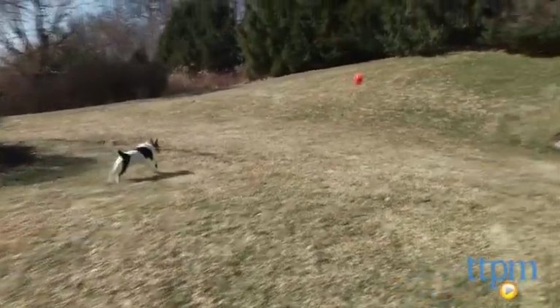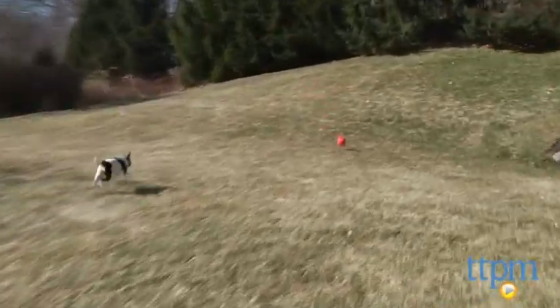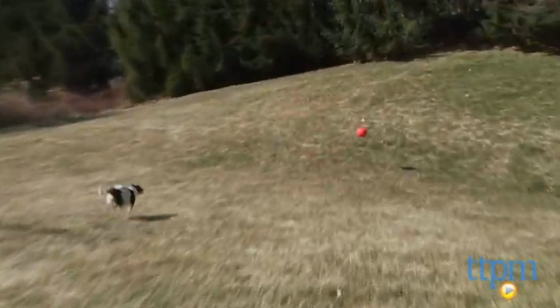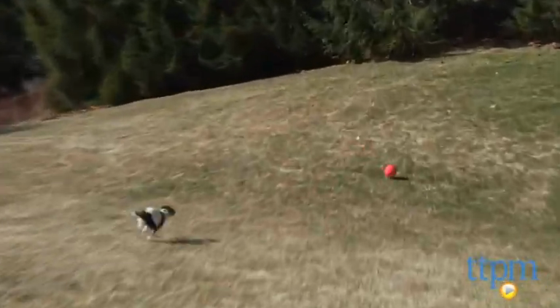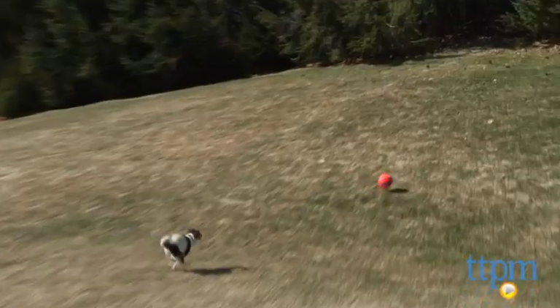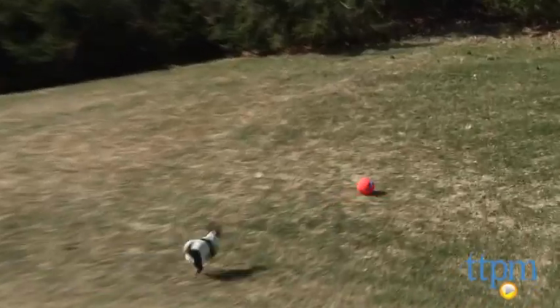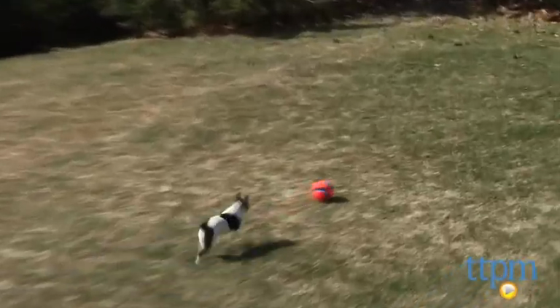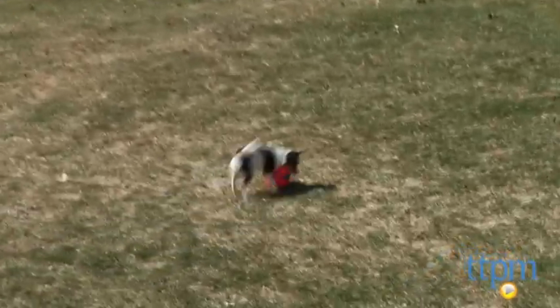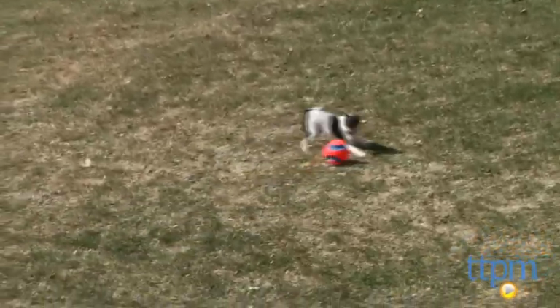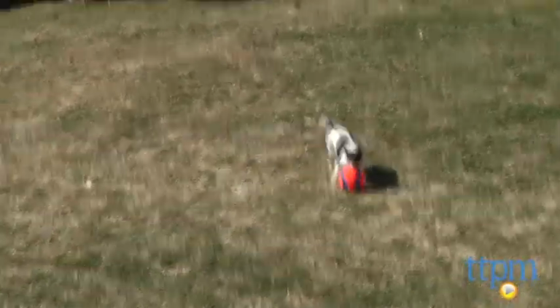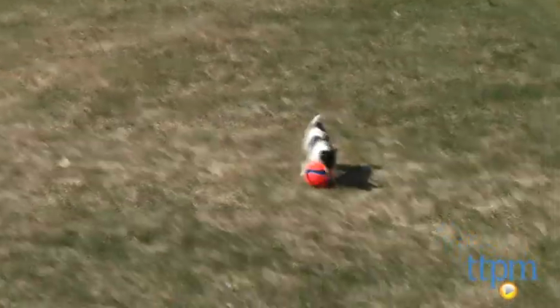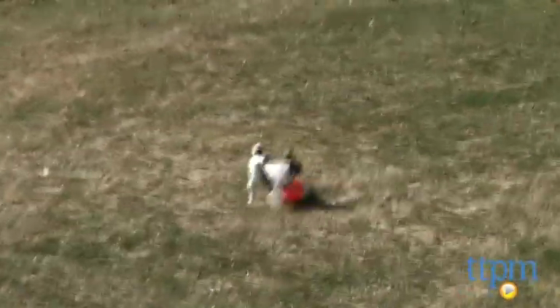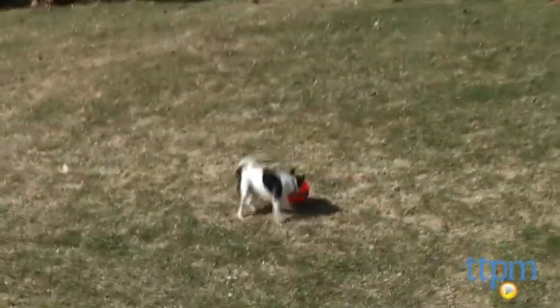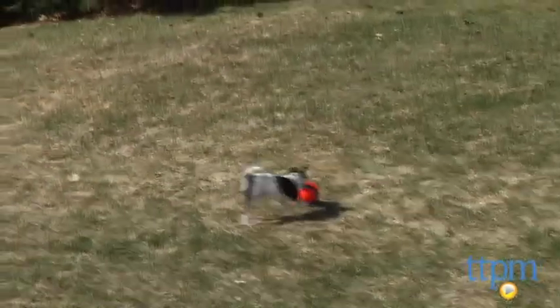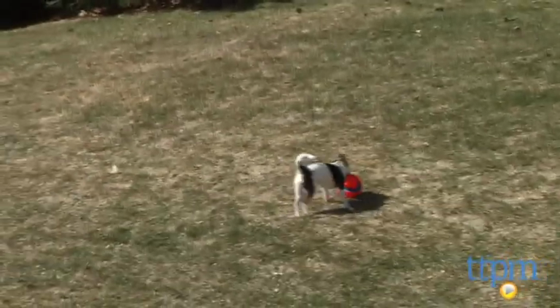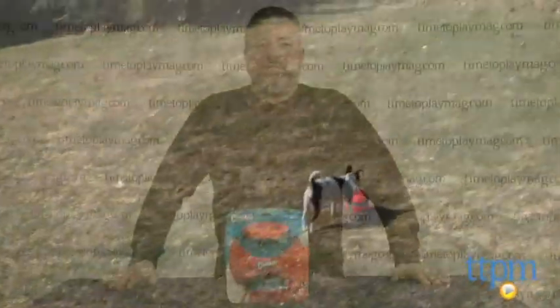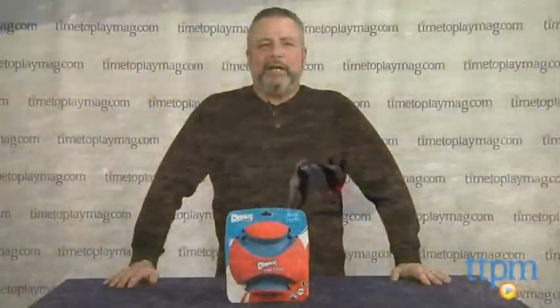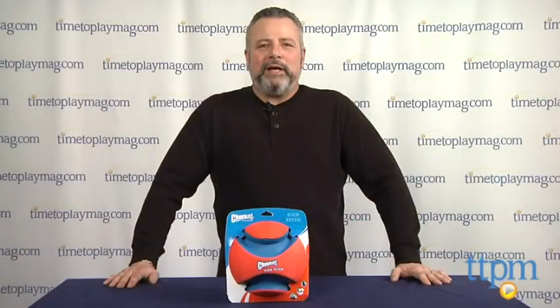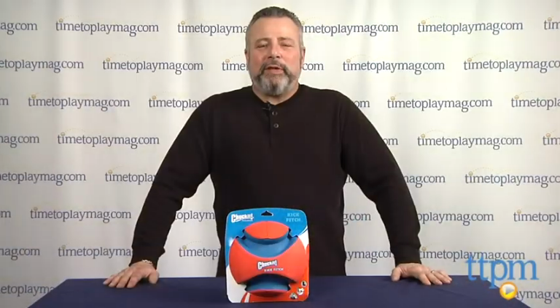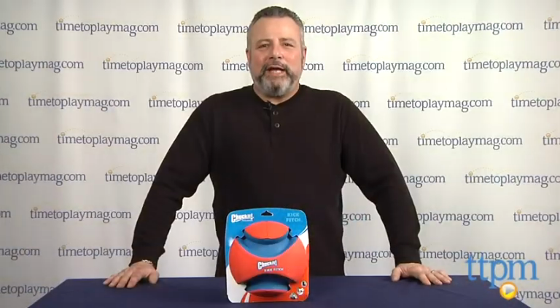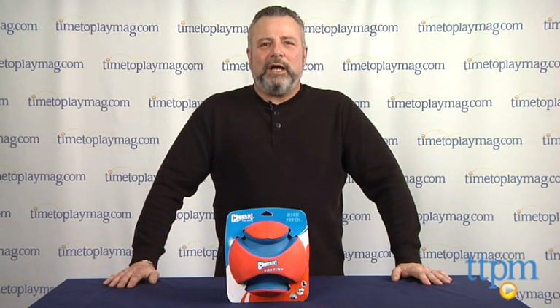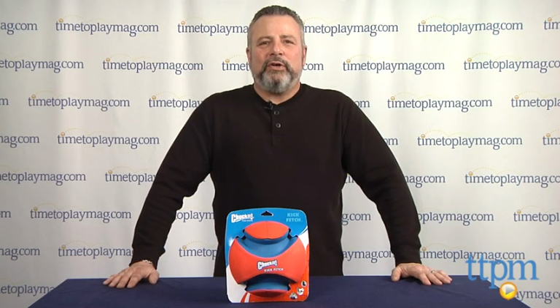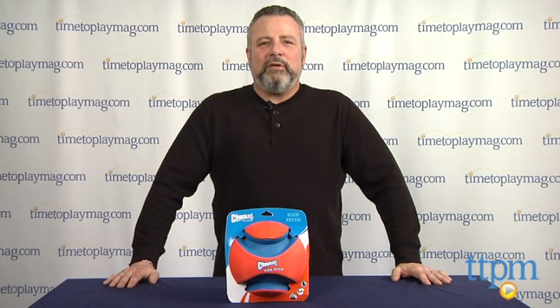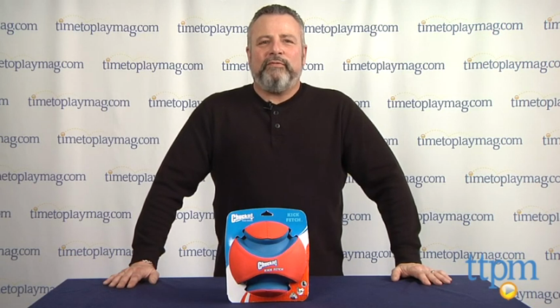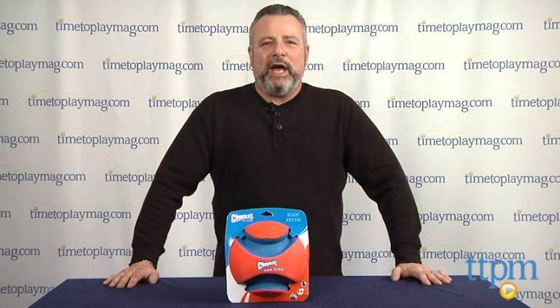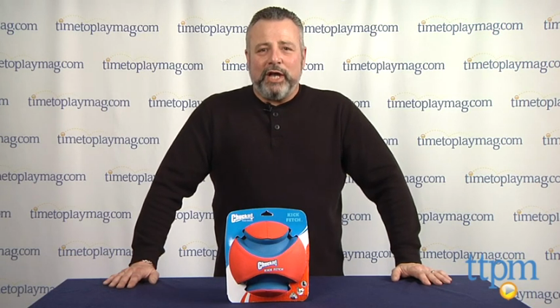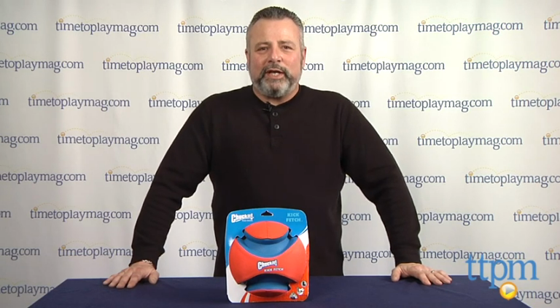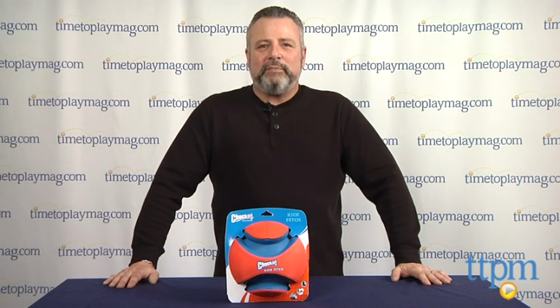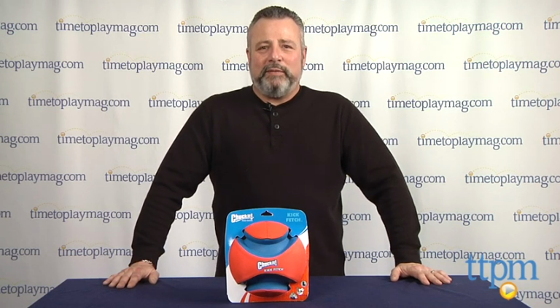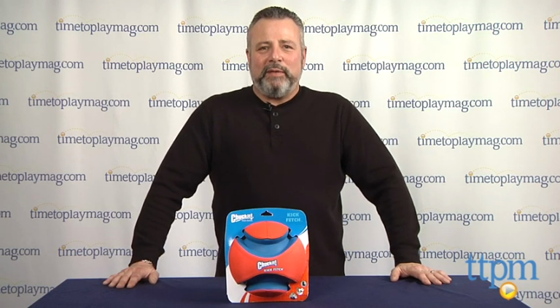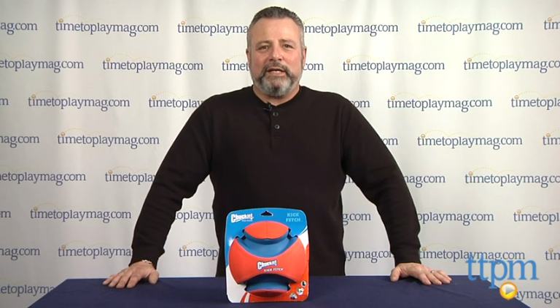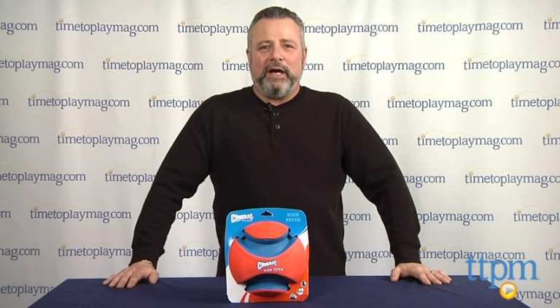The Kick Fetch comes in different sizes, so pick the one that's right for your pet. For more great reviews, visit us anytime at TimeToPlayMag.com or download our free app, Shop for Kids by TimeToPlayMag.com.